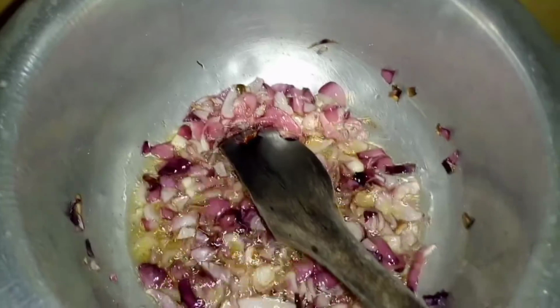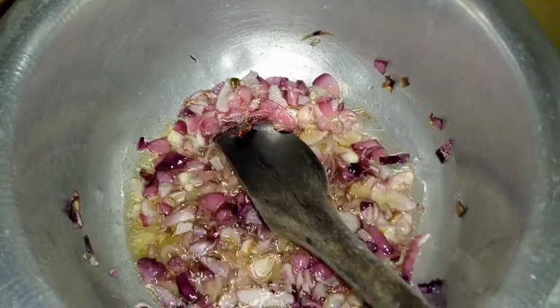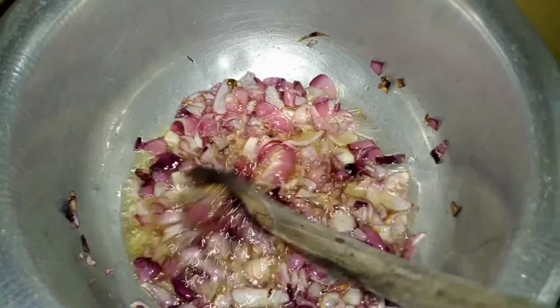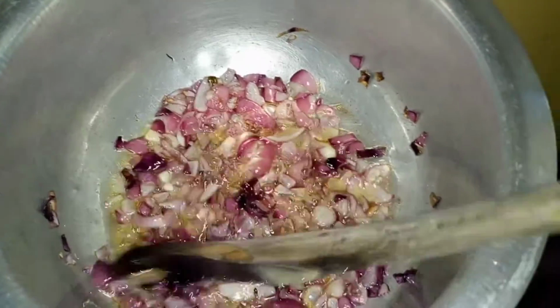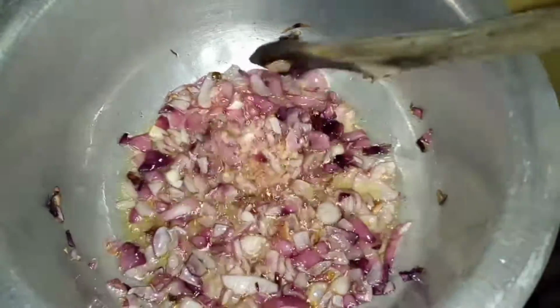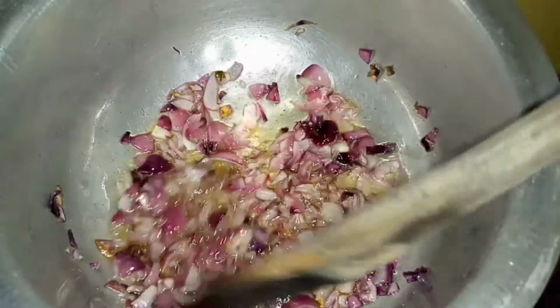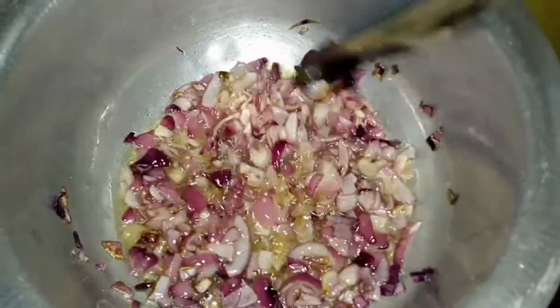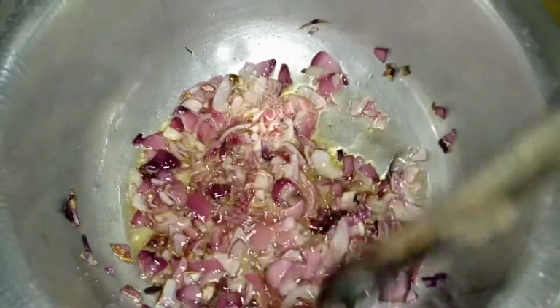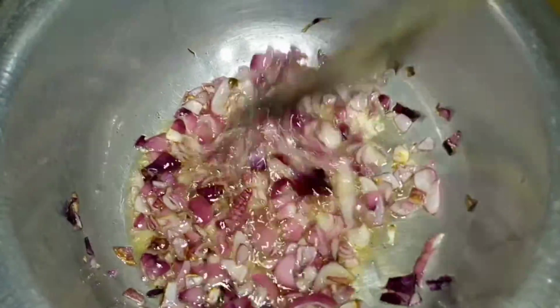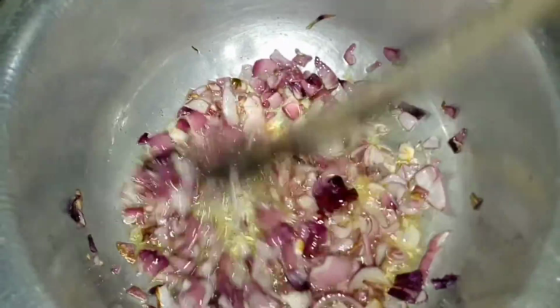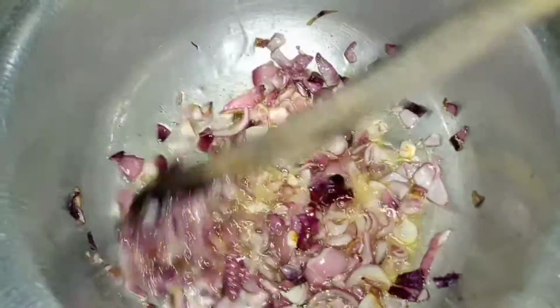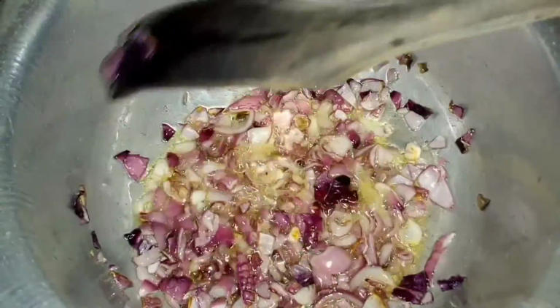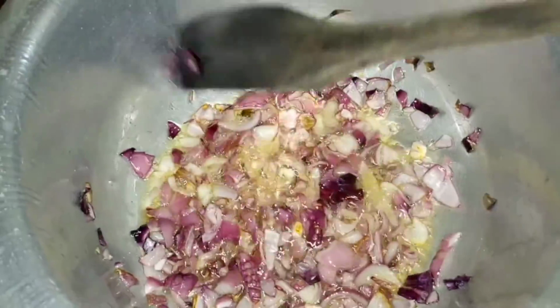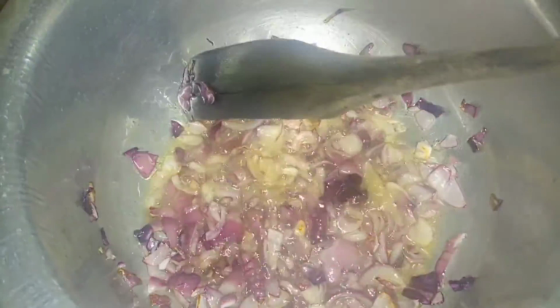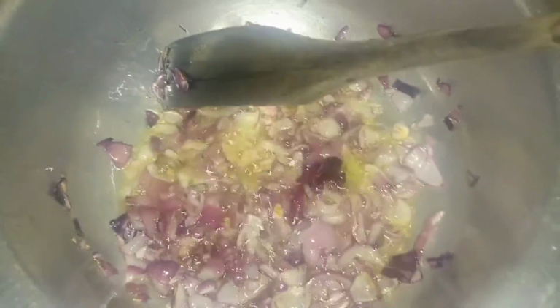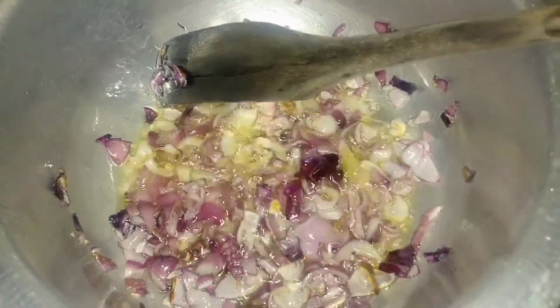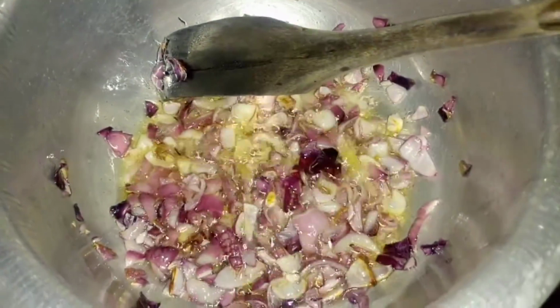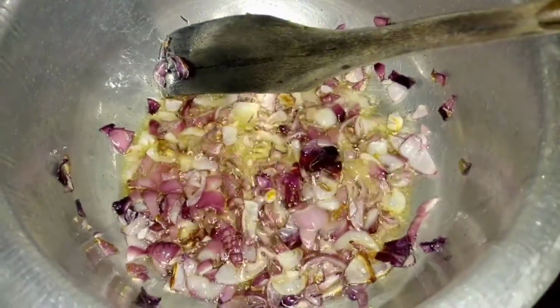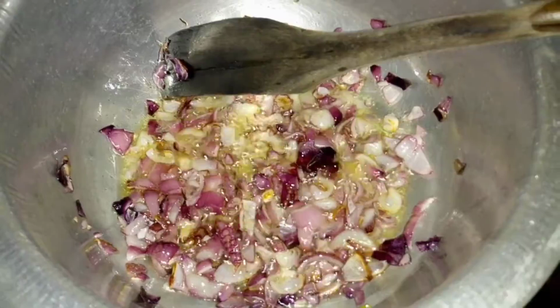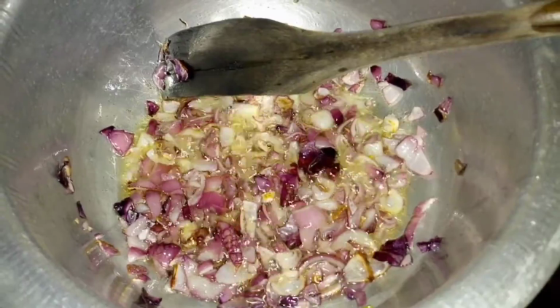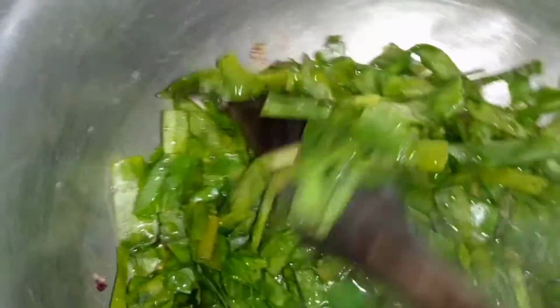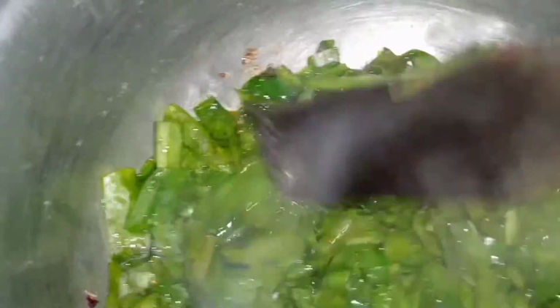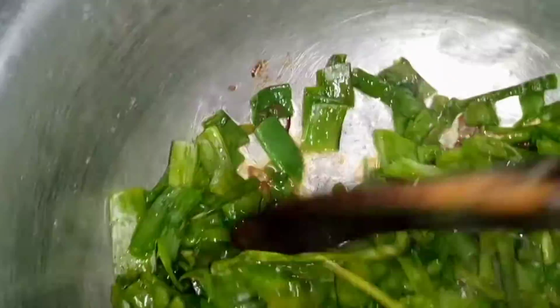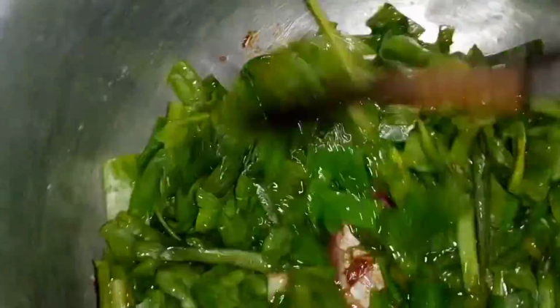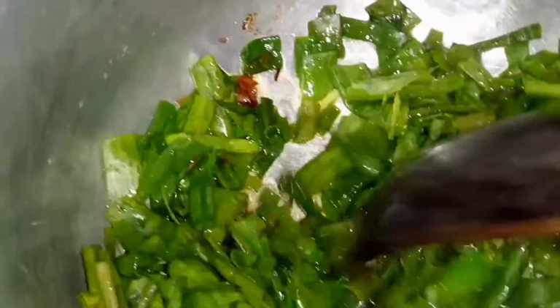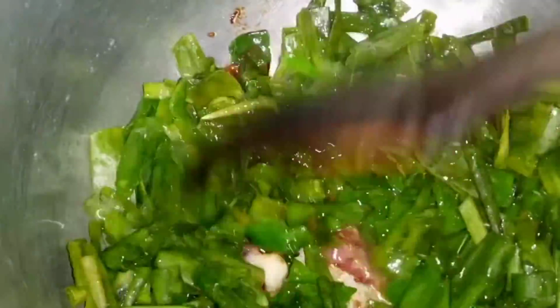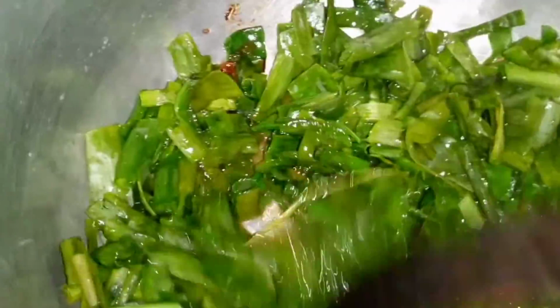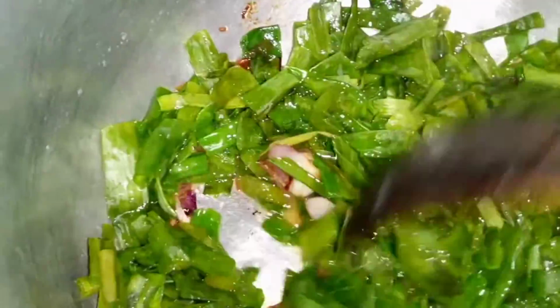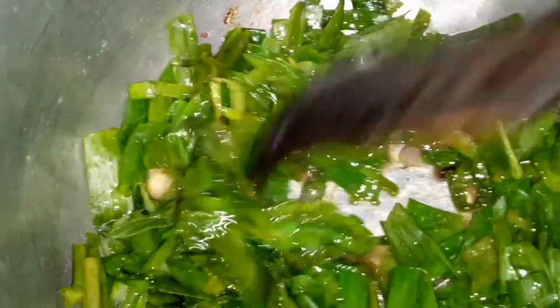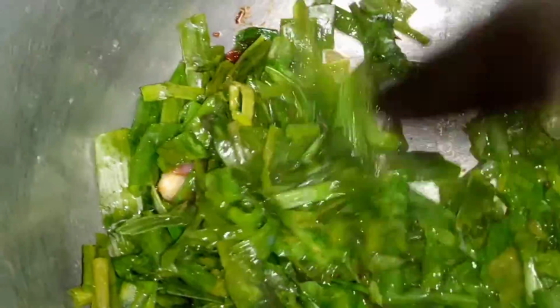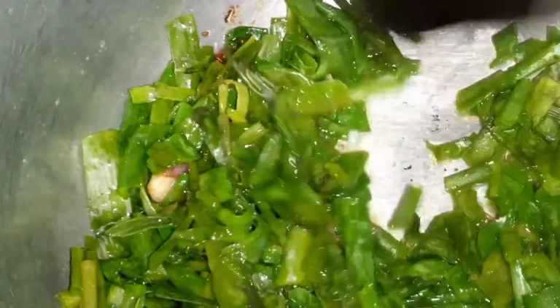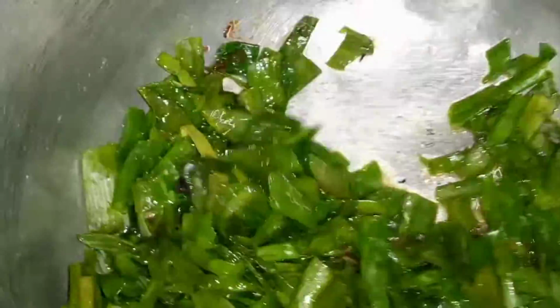First we will need to fry red onions. Remember you can't cook spring onions alone. Then after the red onions, we'll top up with these spring onions — look at this.